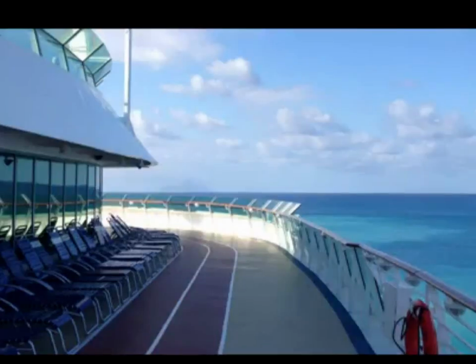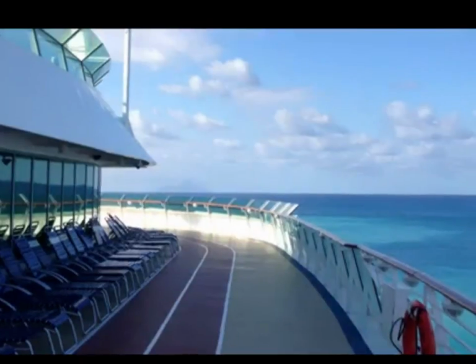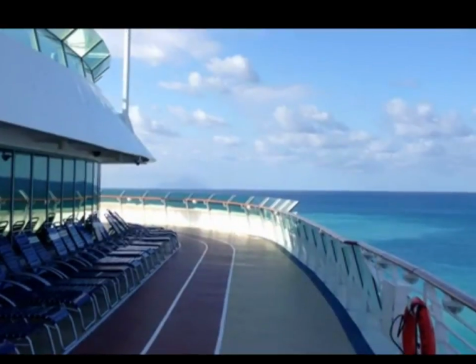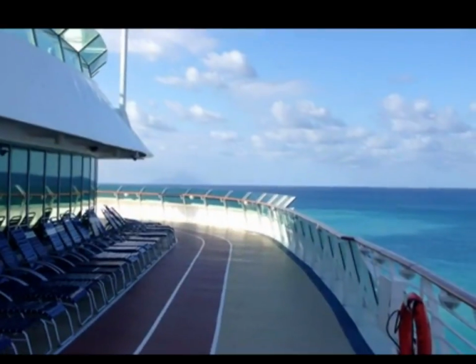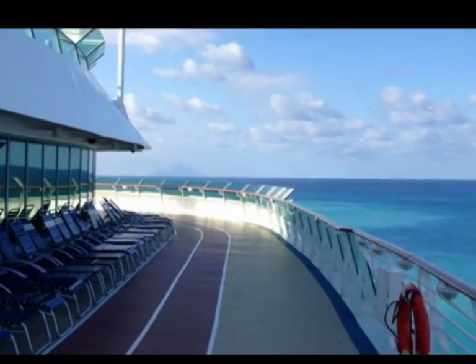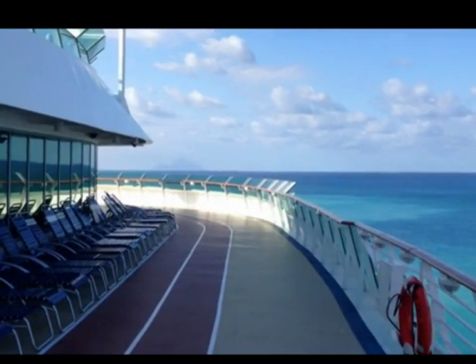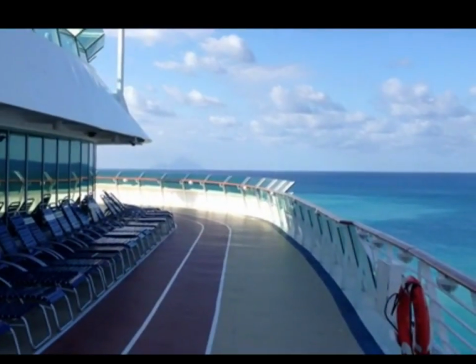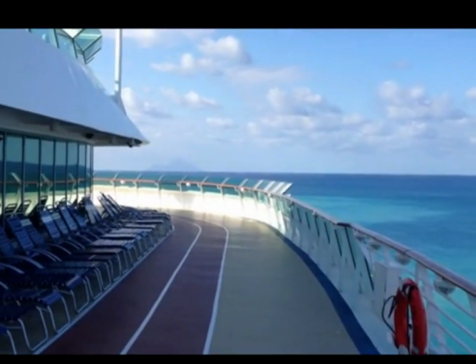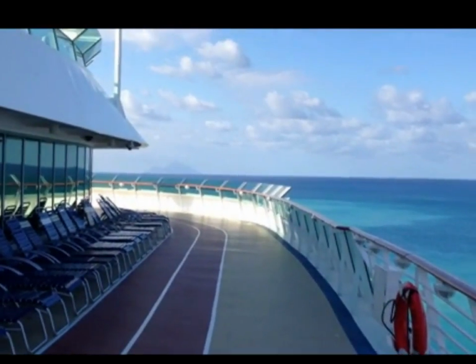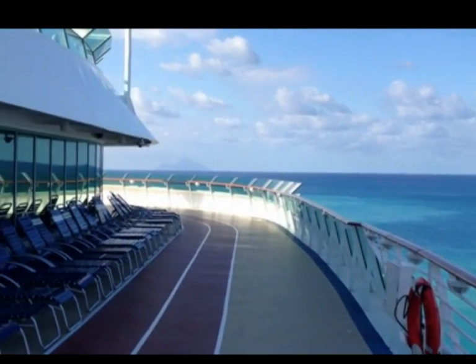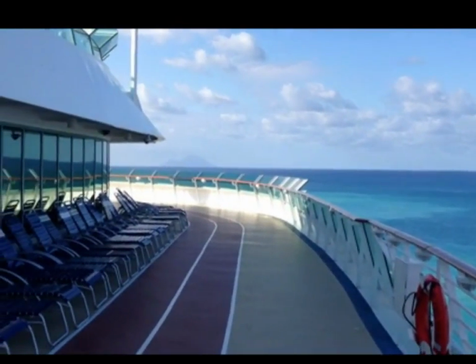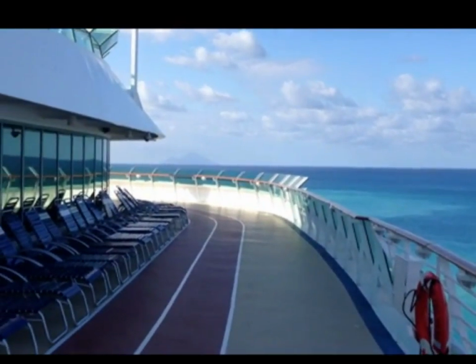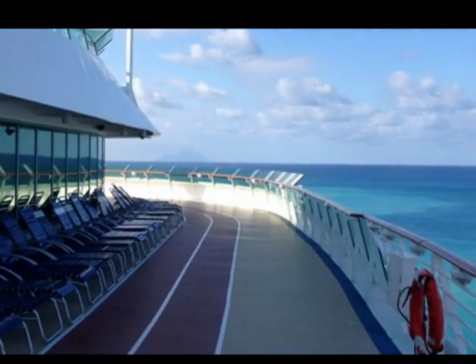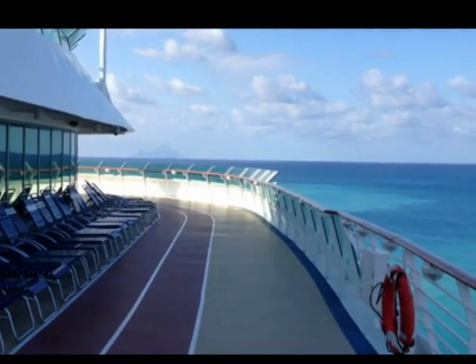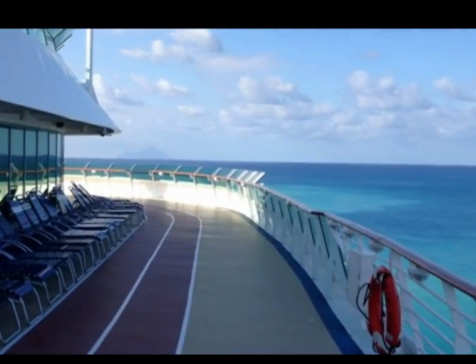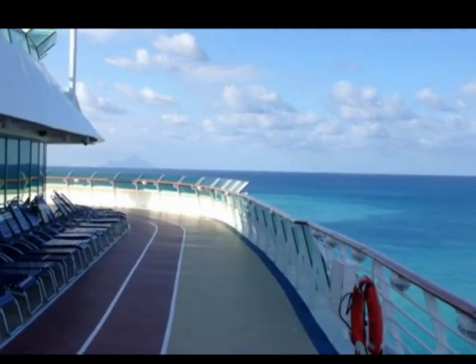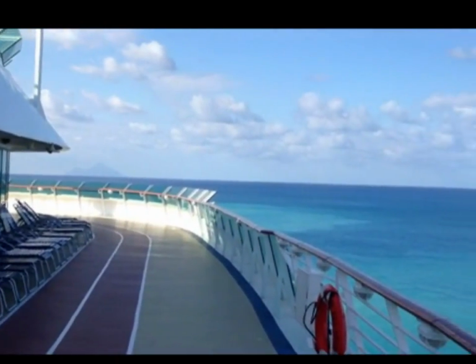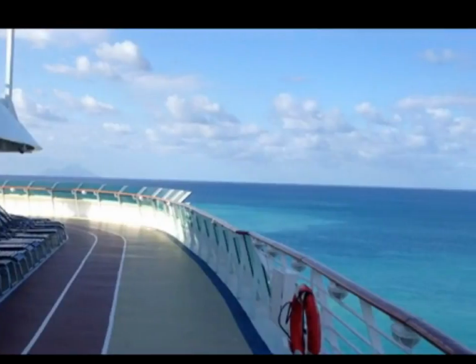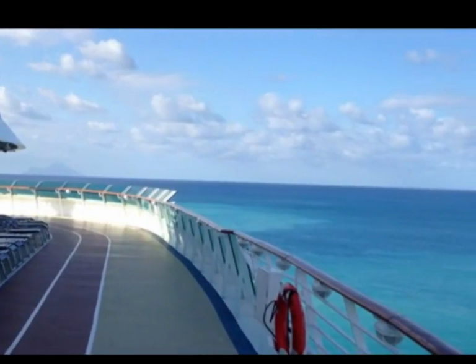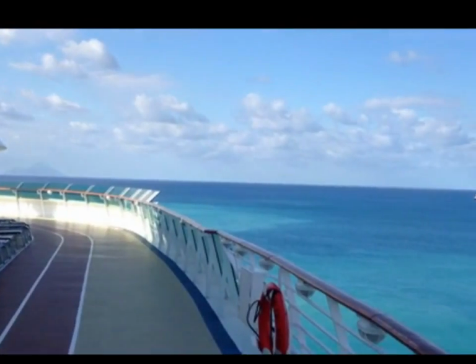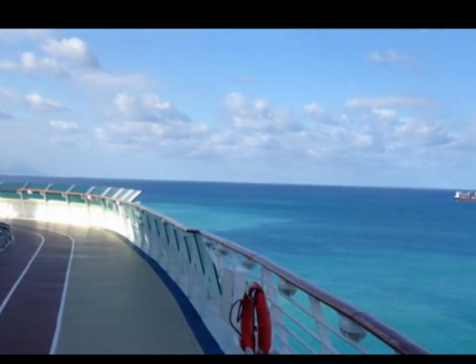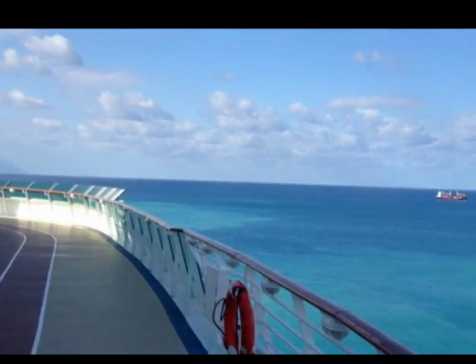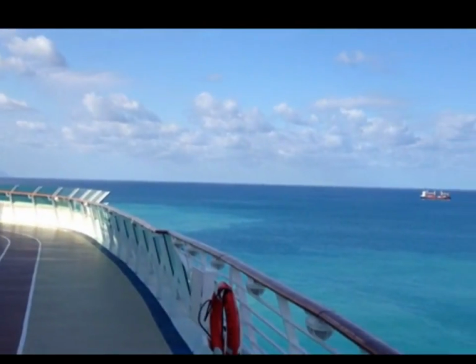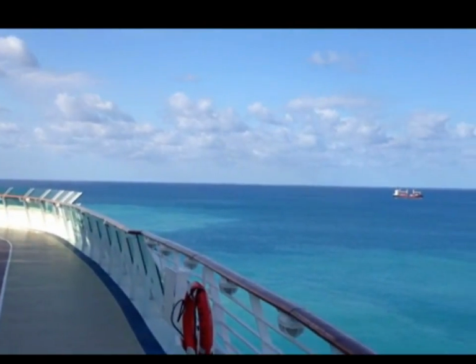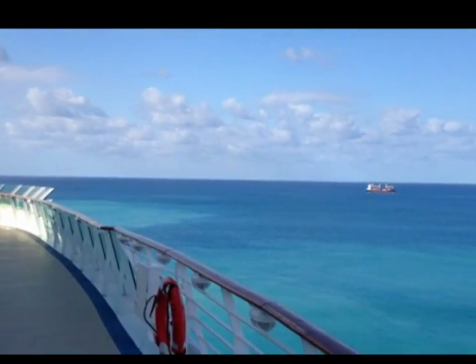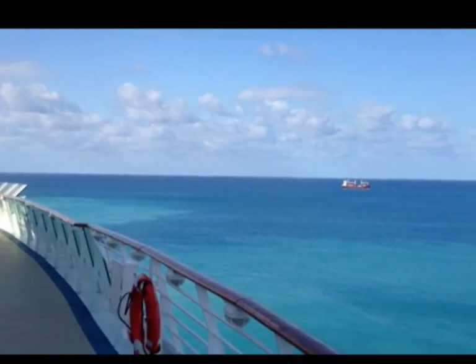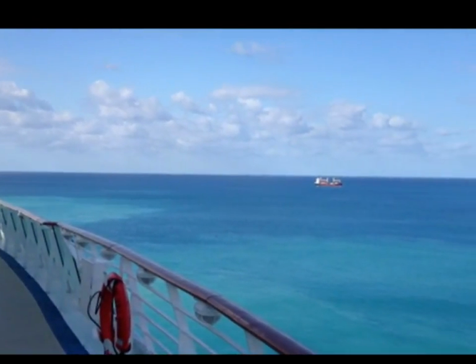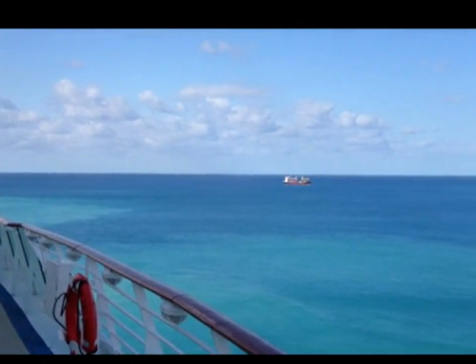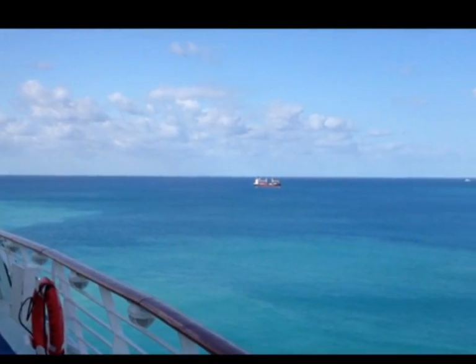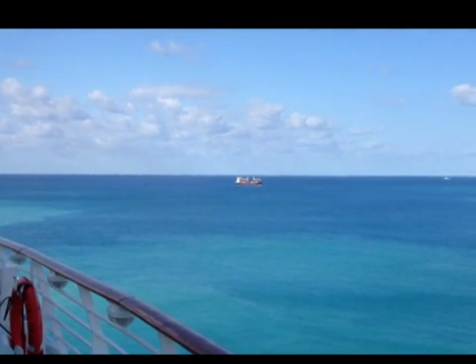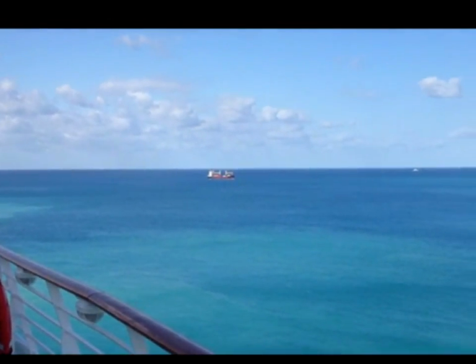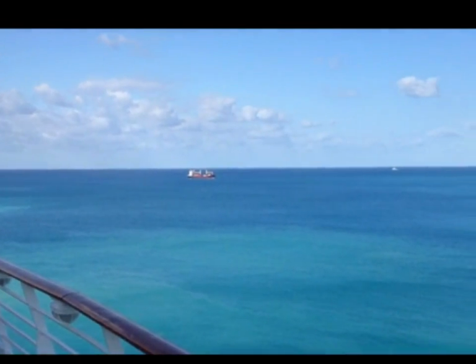It's Bruce here with Traveling with Bruce. How are you doing today? Welcome to my video. Today's video is called Top Tip for Cruise Ship Vacationers.